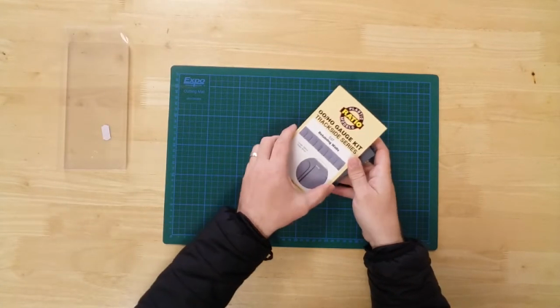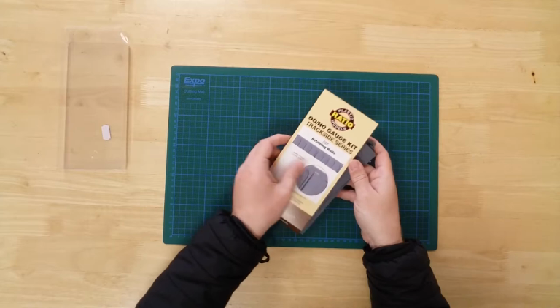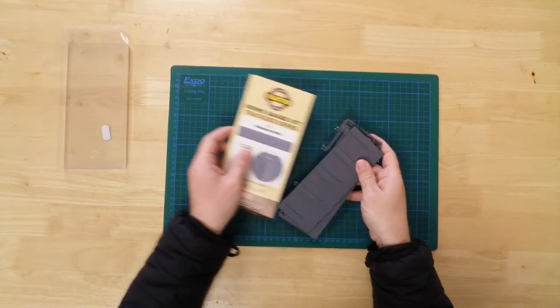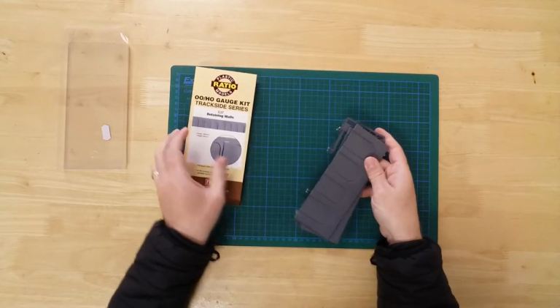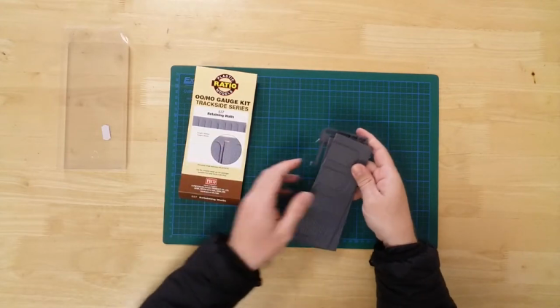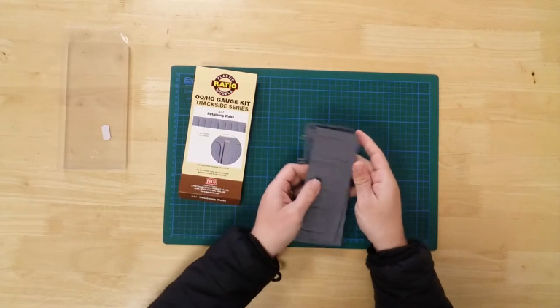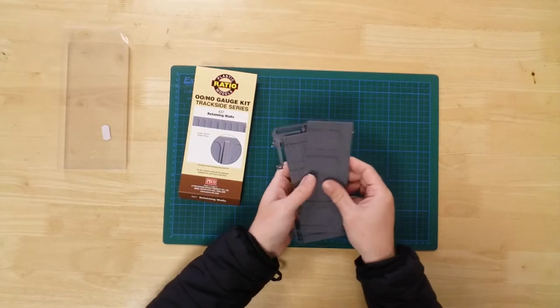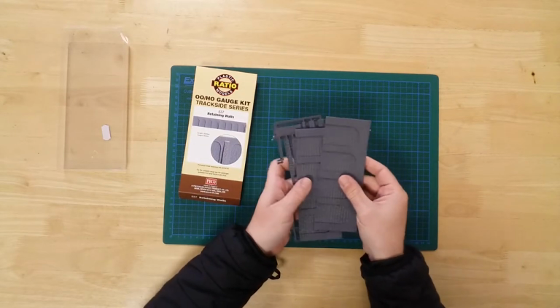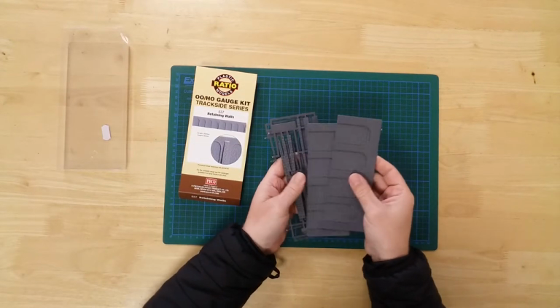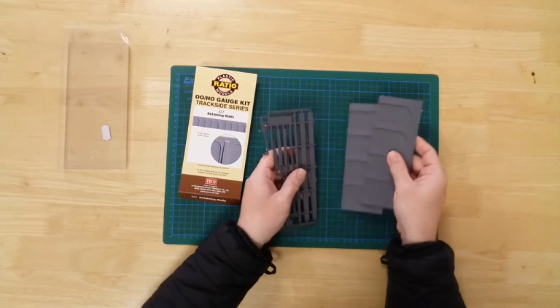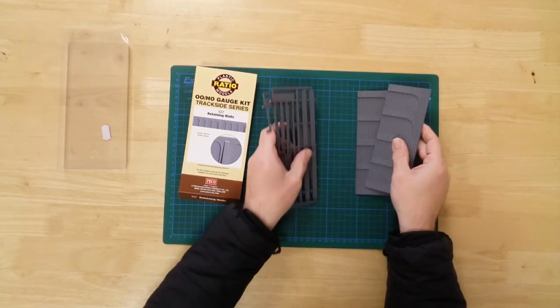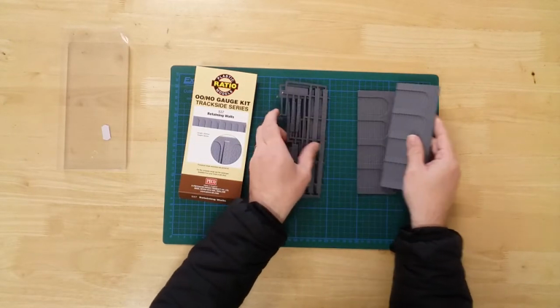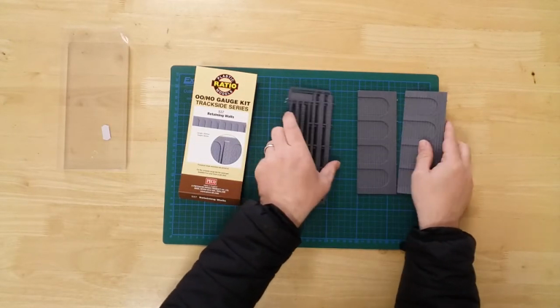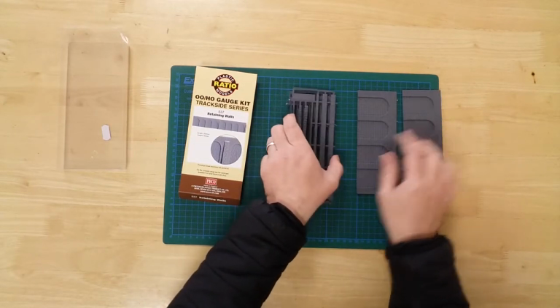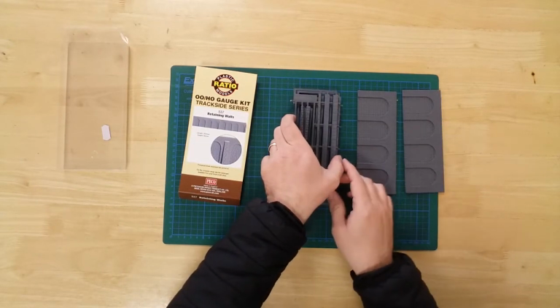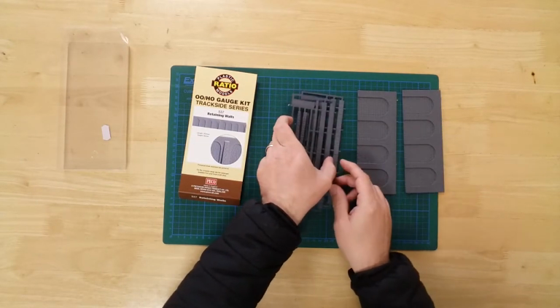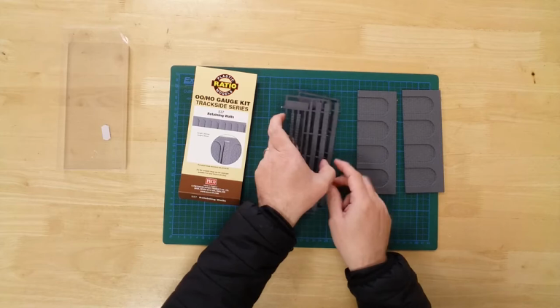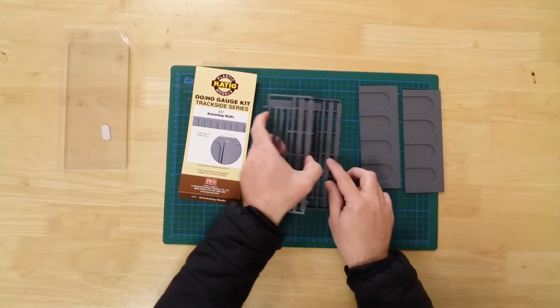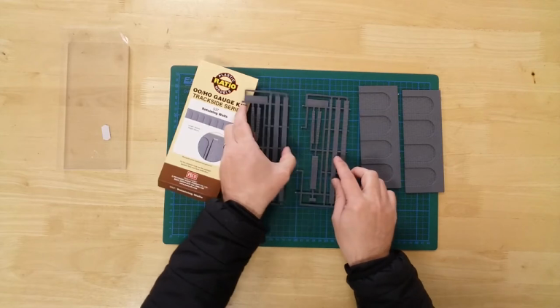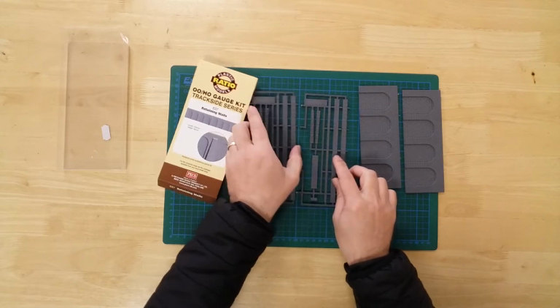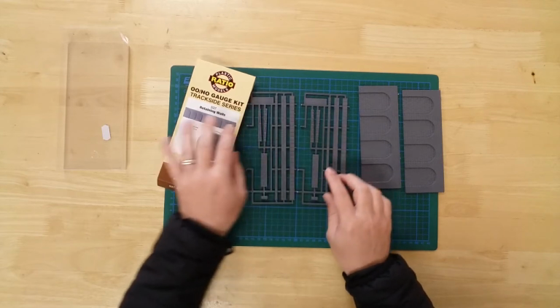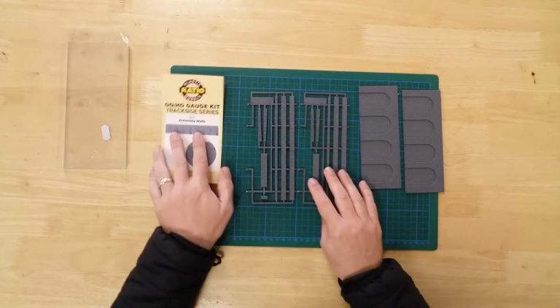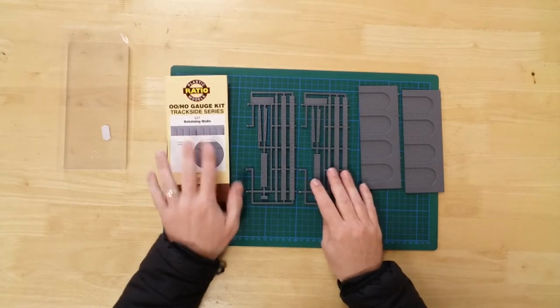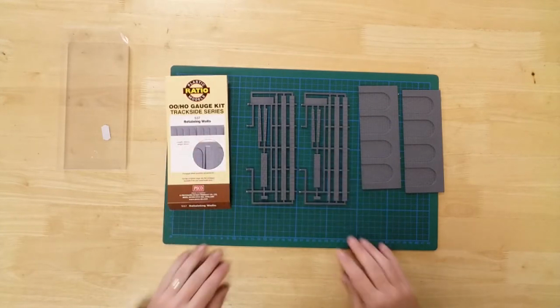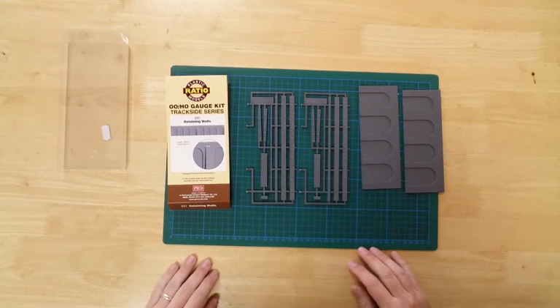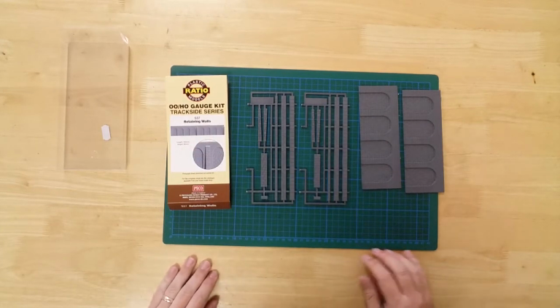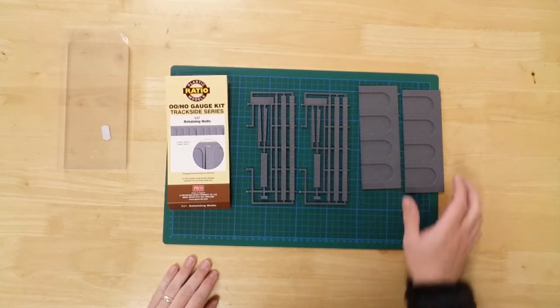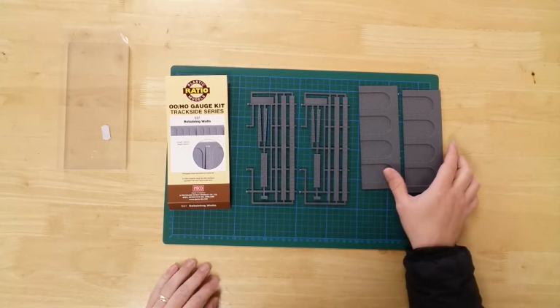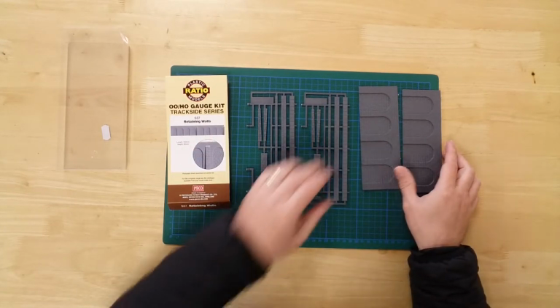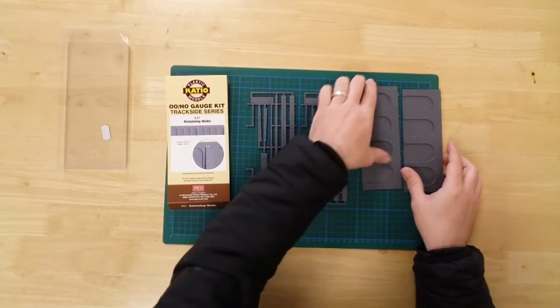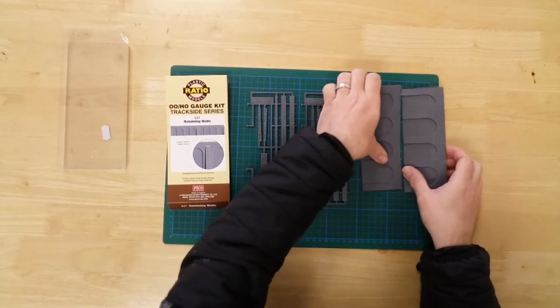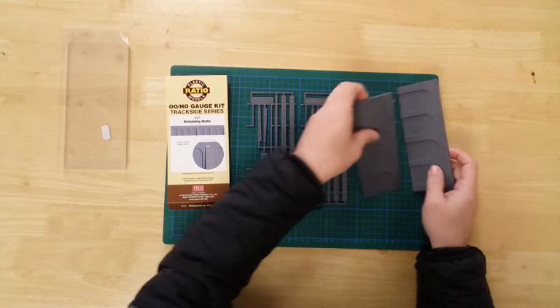In the box, you will find the parts needed to construct the model. All parts are pre-coloured for use, but can be weathered or painted further to suit.